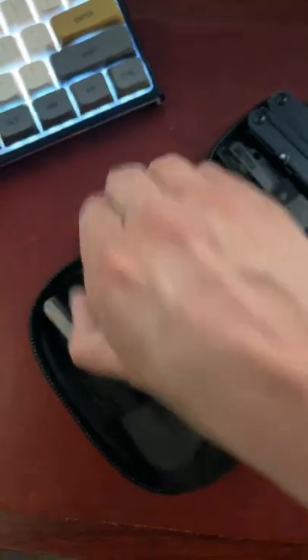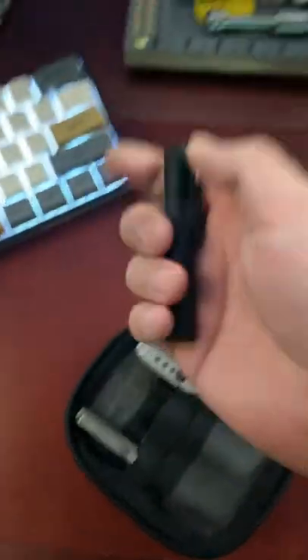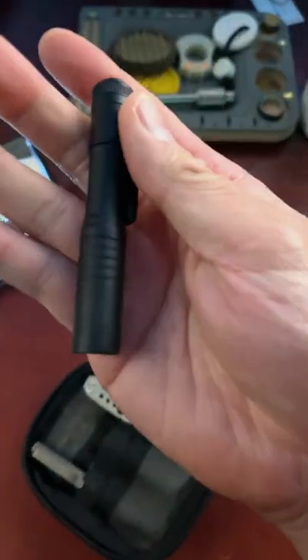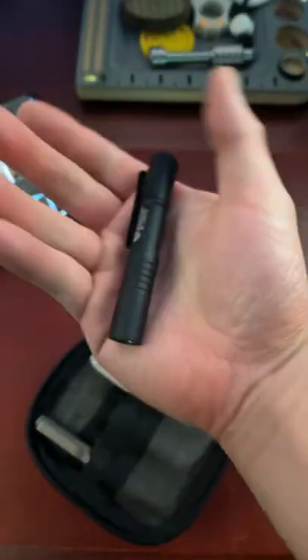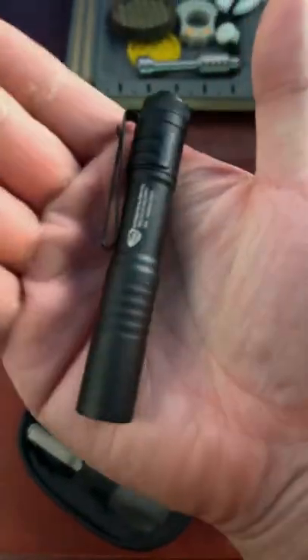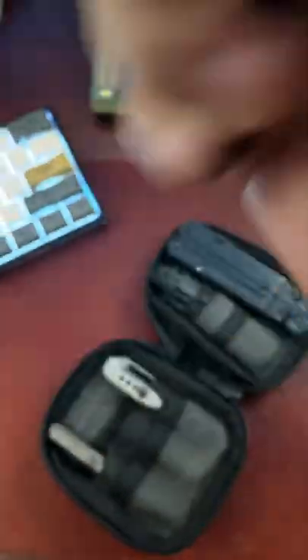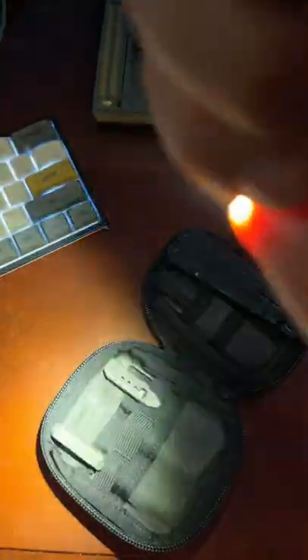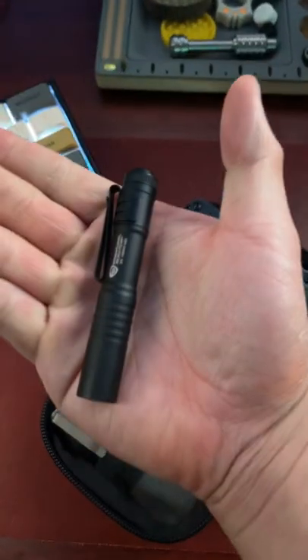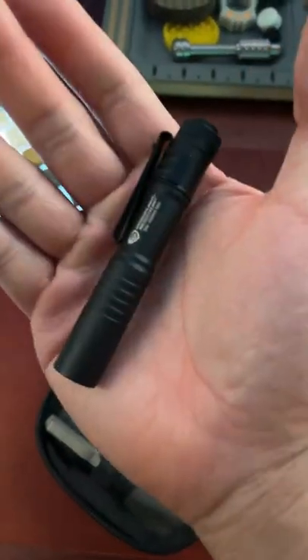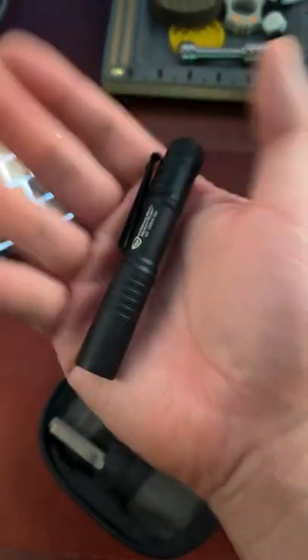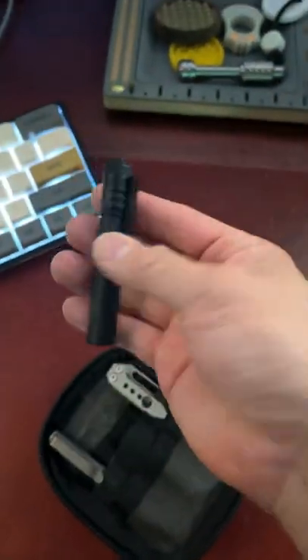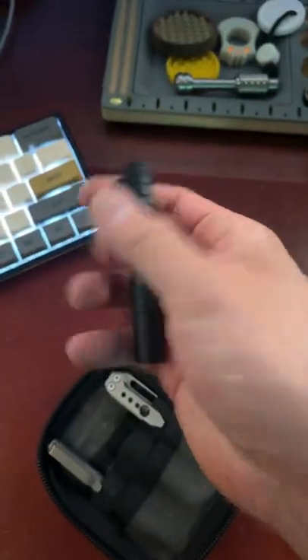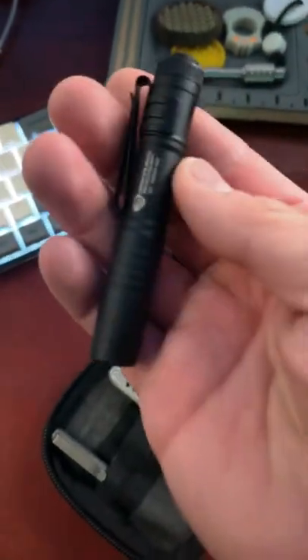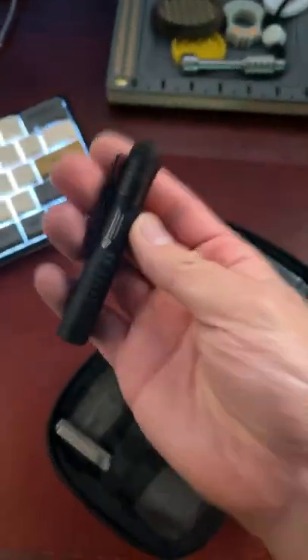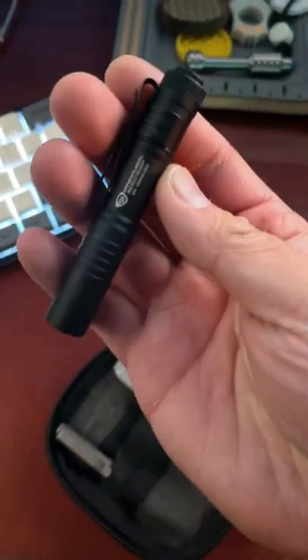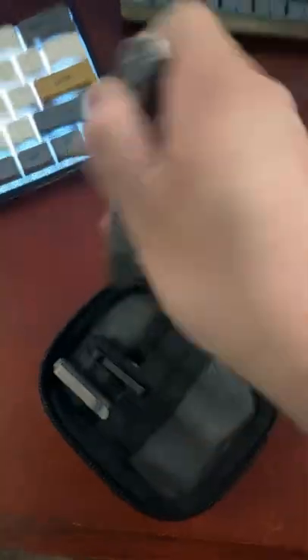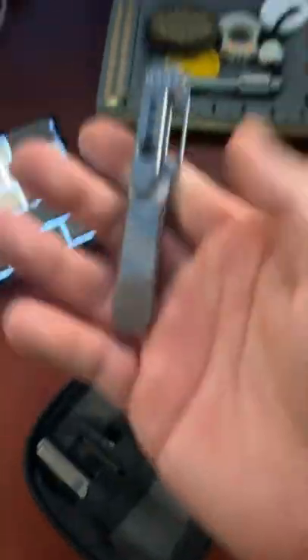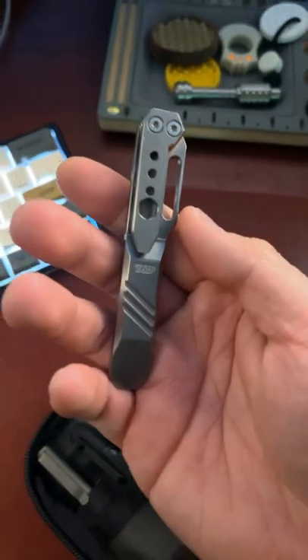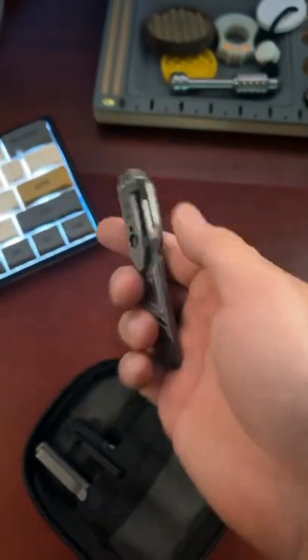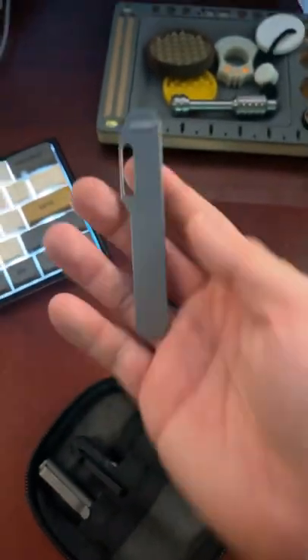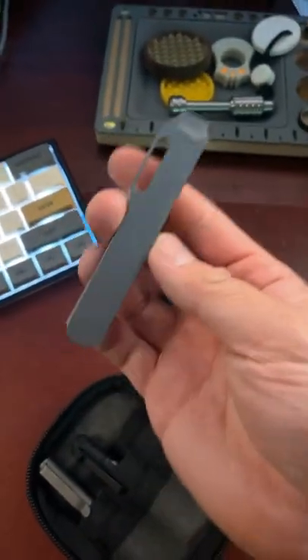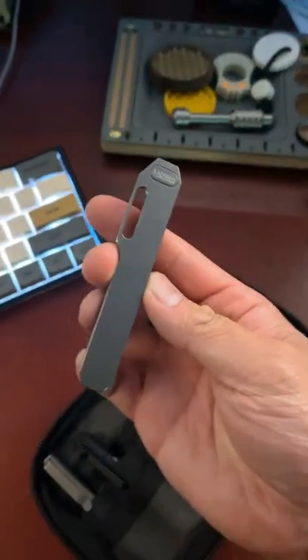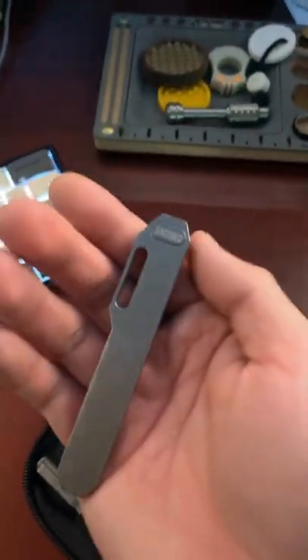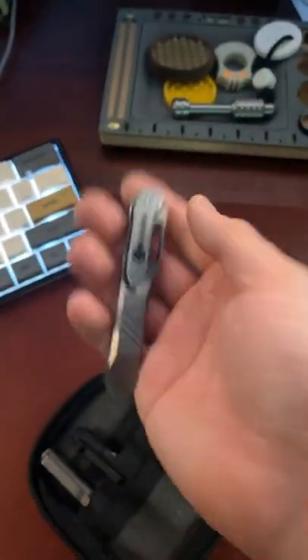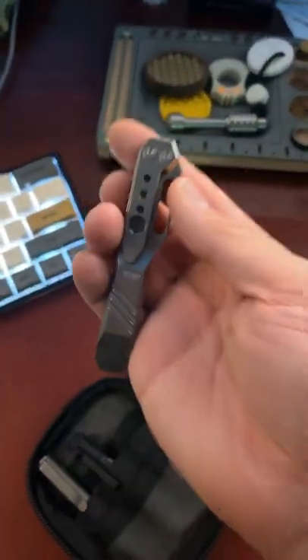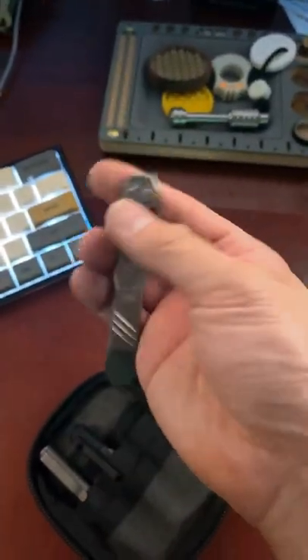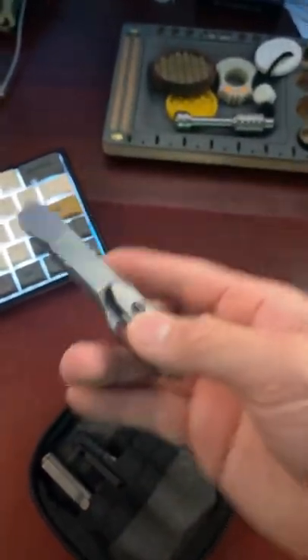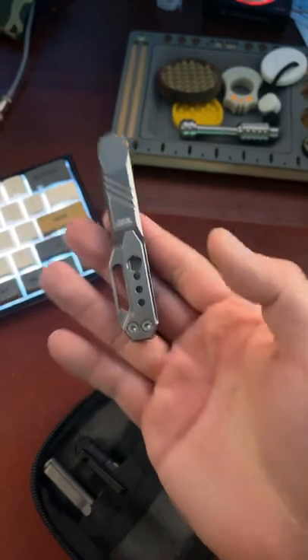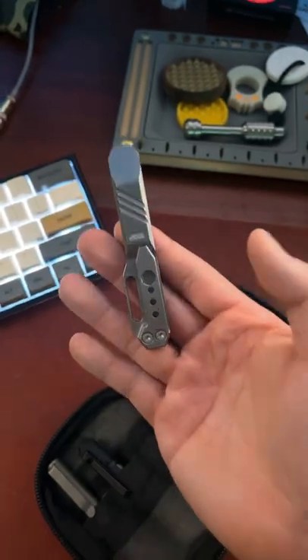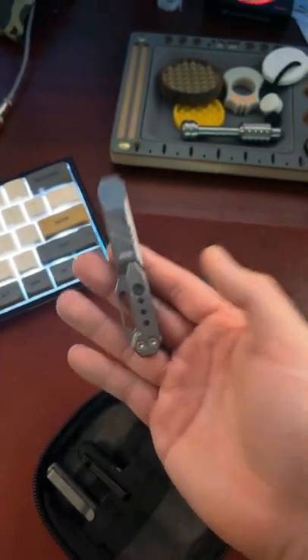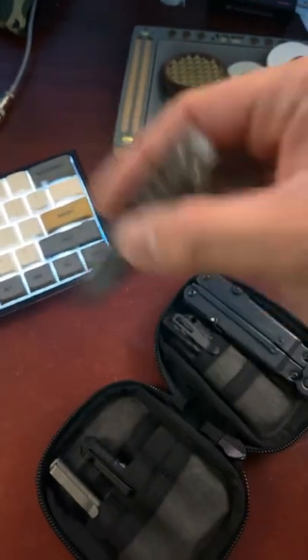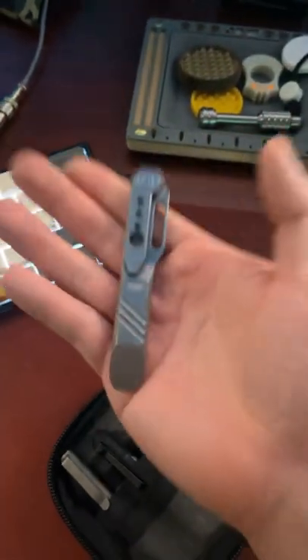Next, we've got our flashlight, and this is the Streamlight MicroStream. These things can be found on Amazon for about $20 to $30. After that, we've got the TMP Tiebreaker Pry Bar — this thing is made out of titanium and is super robust. You can find these for about $55.